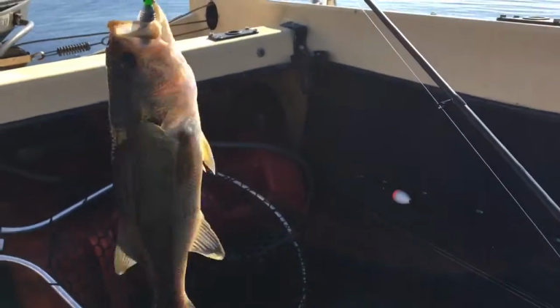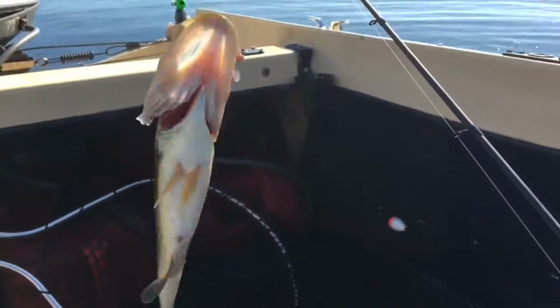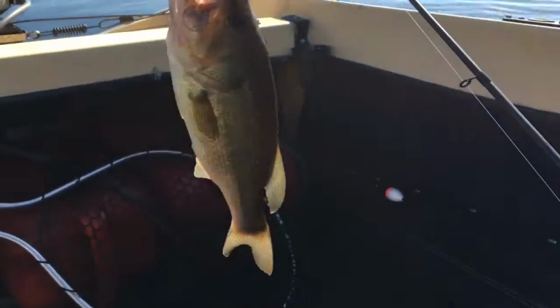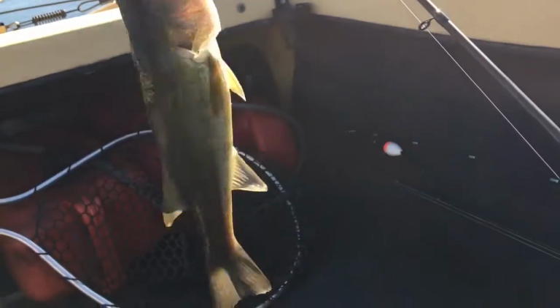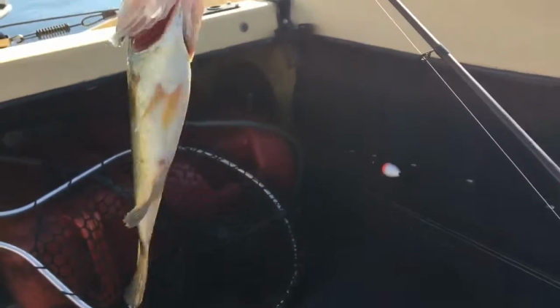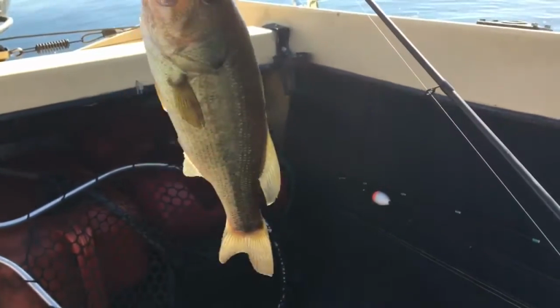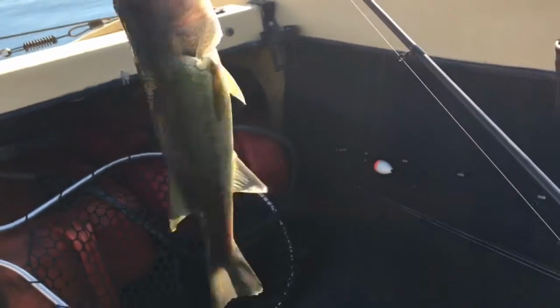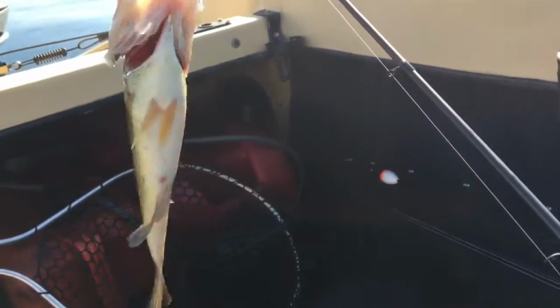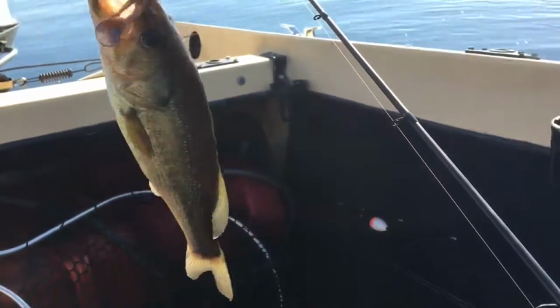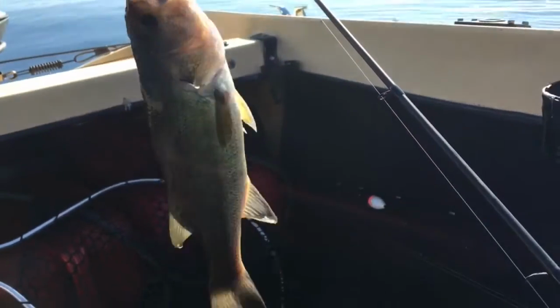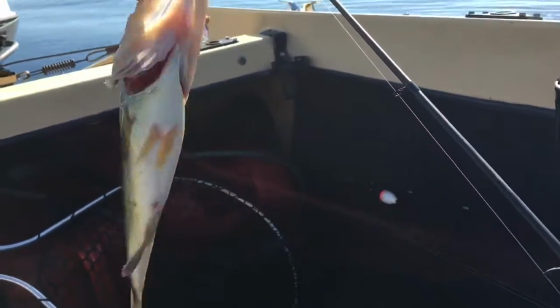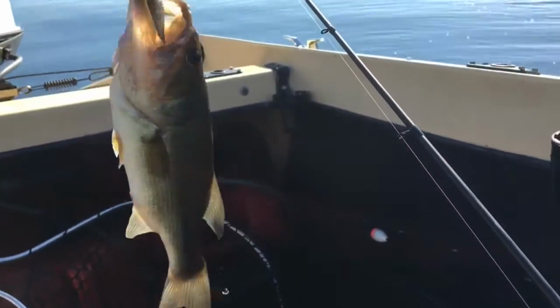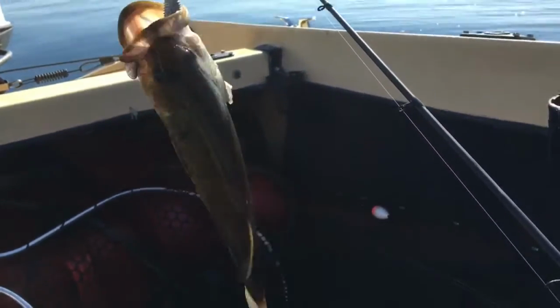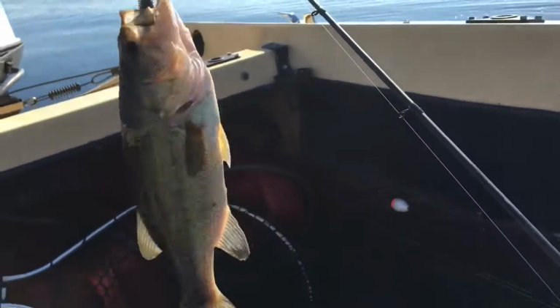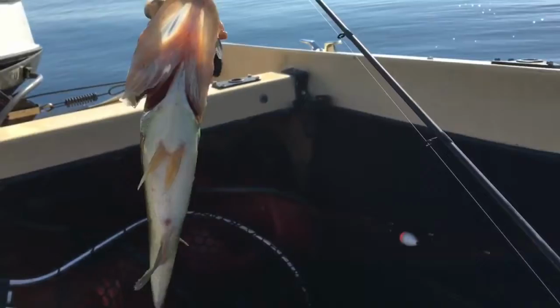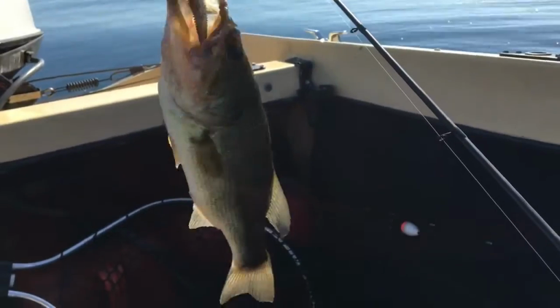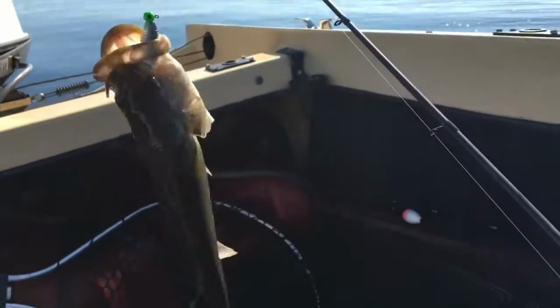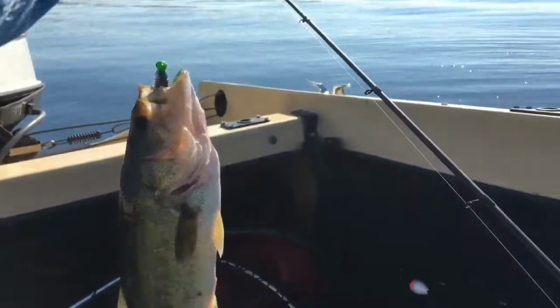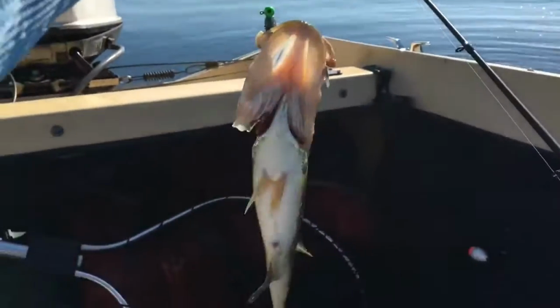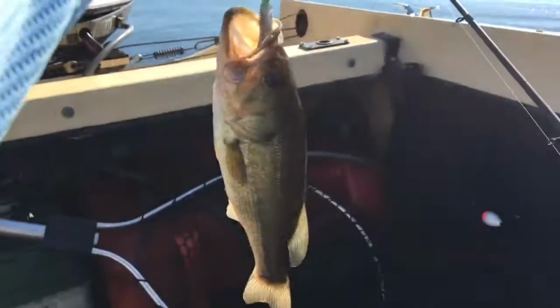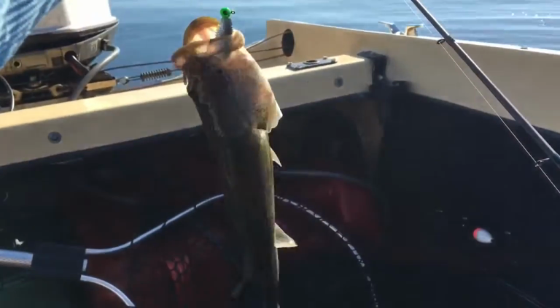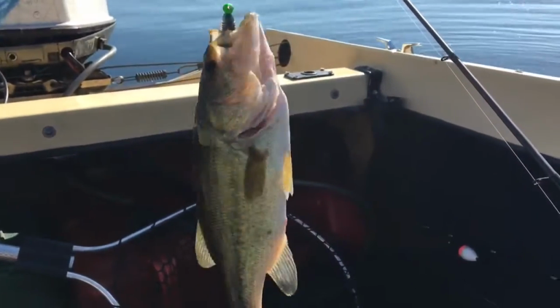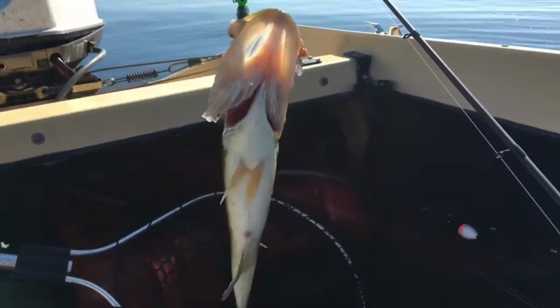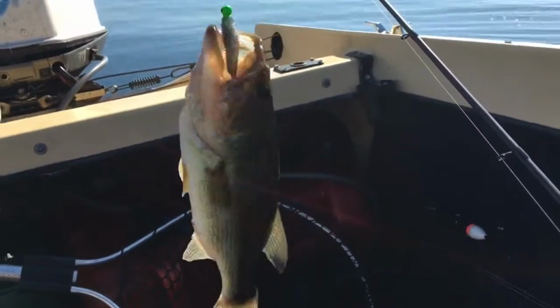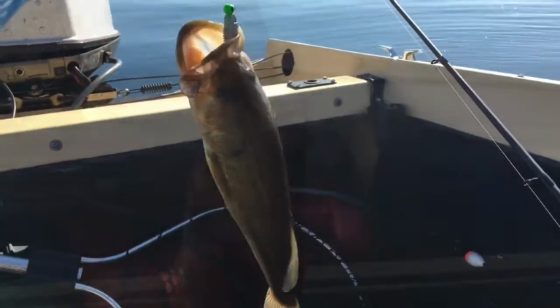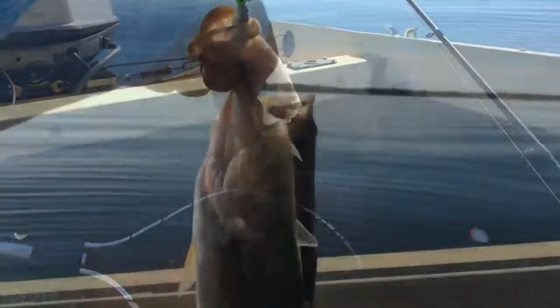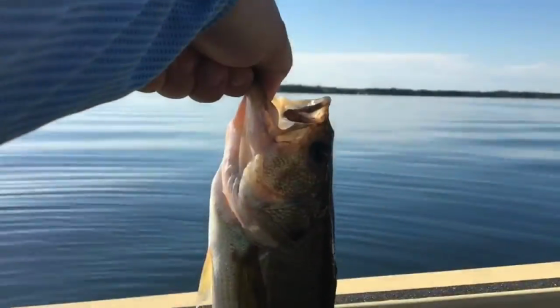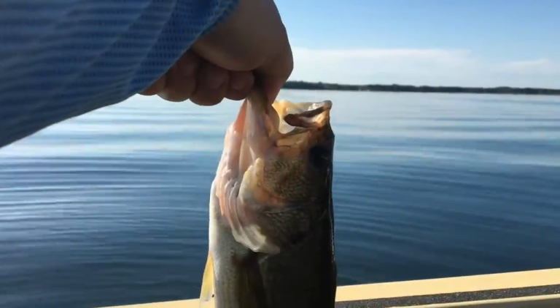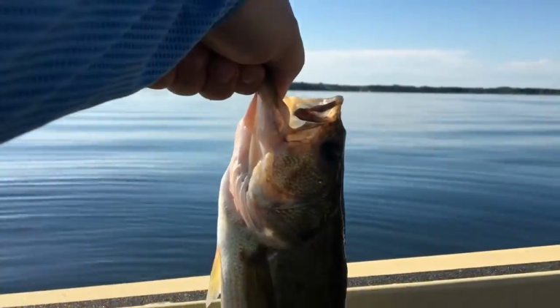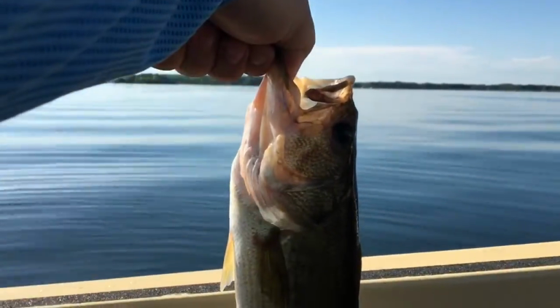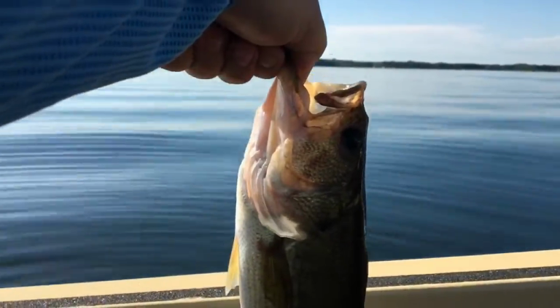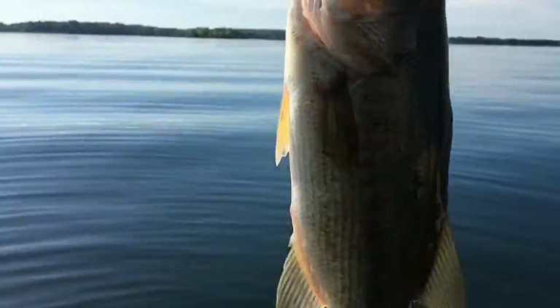Number 9 on the day — another largemouth bass, caught on a swim bait. We just swapped out the plastics to get something with the stink back on it. We'll get him loose and back in the water. There goes bass number 9.